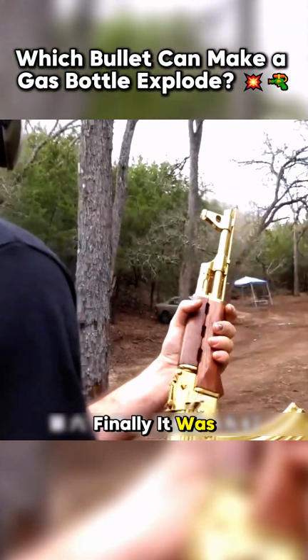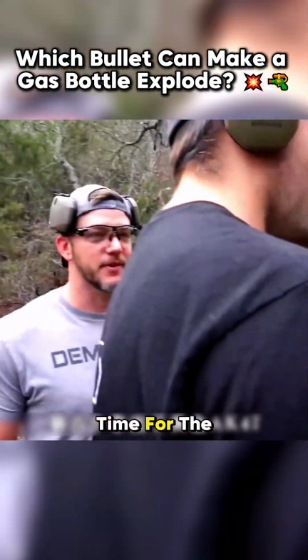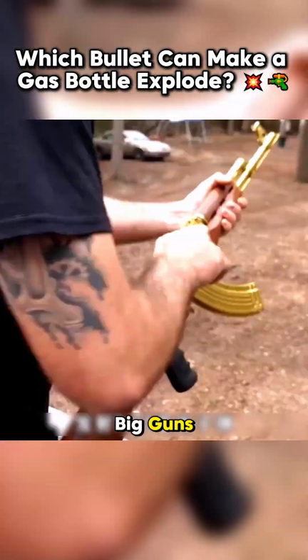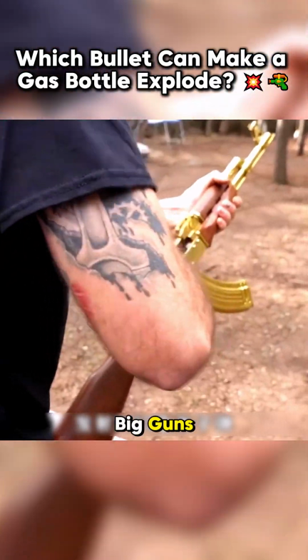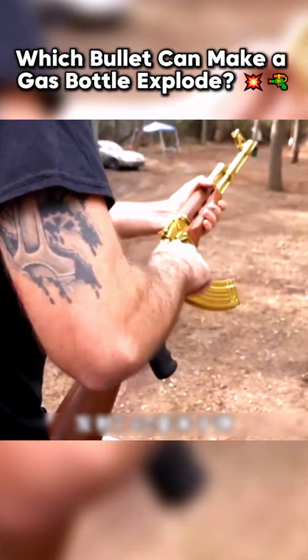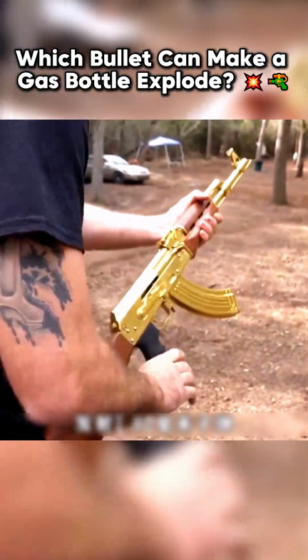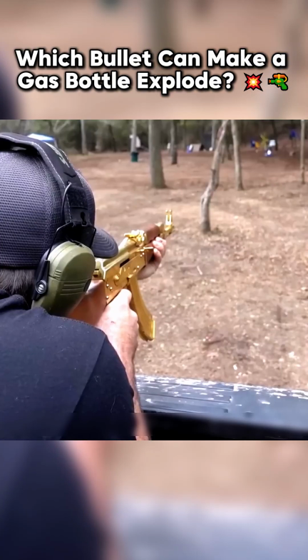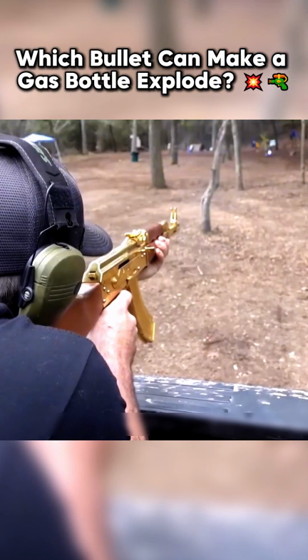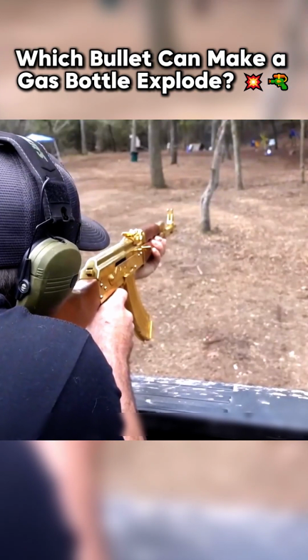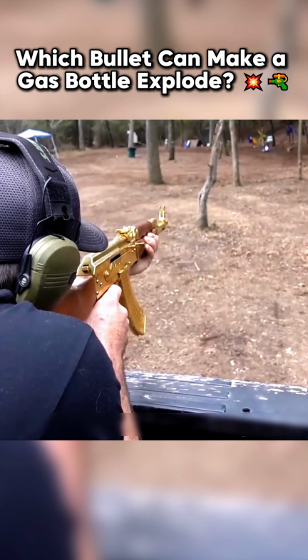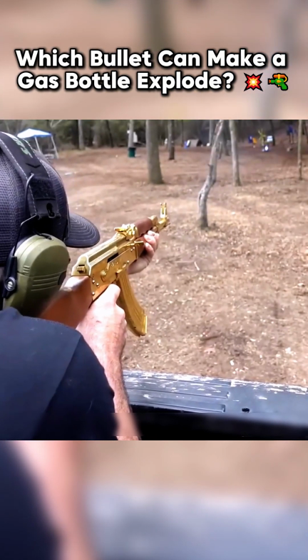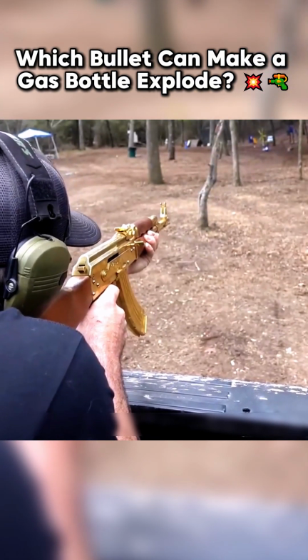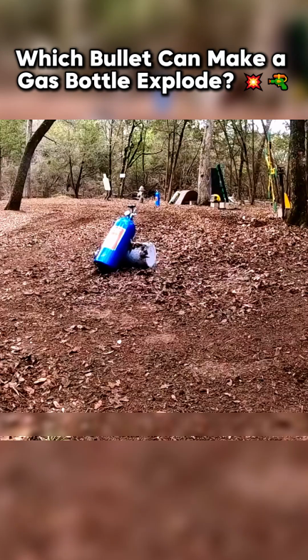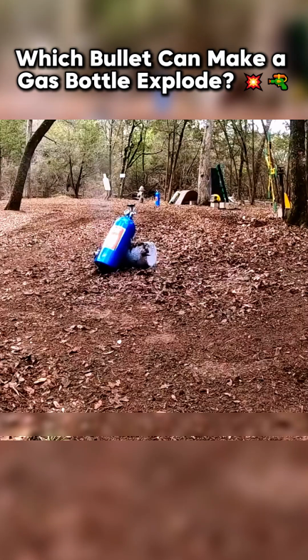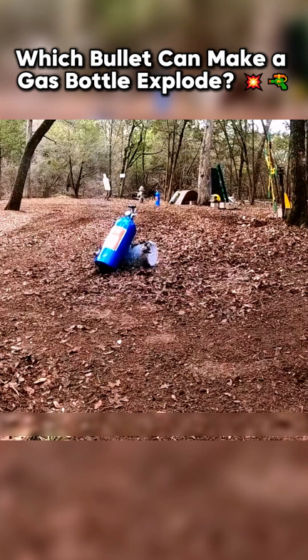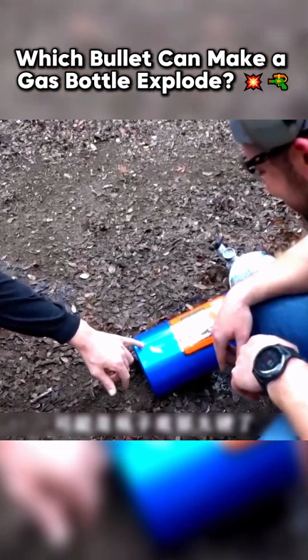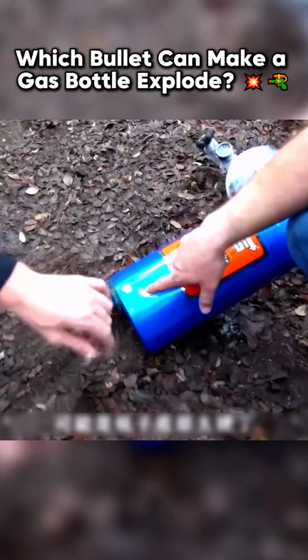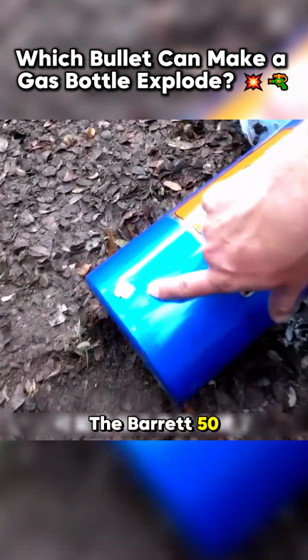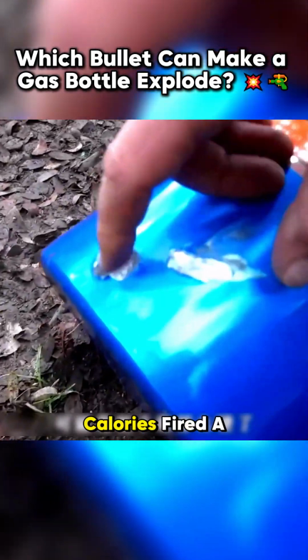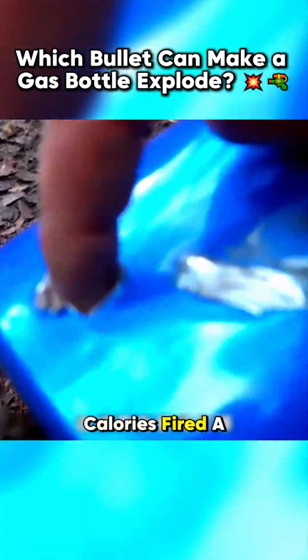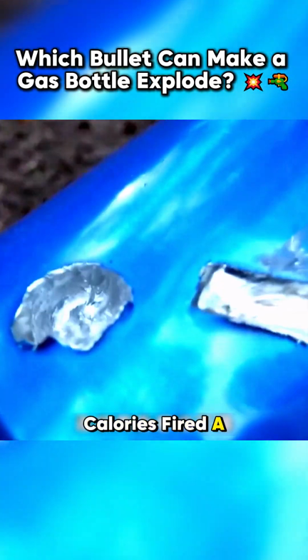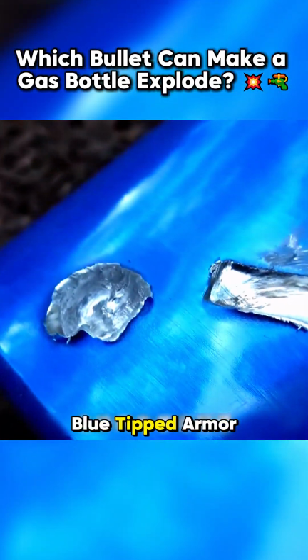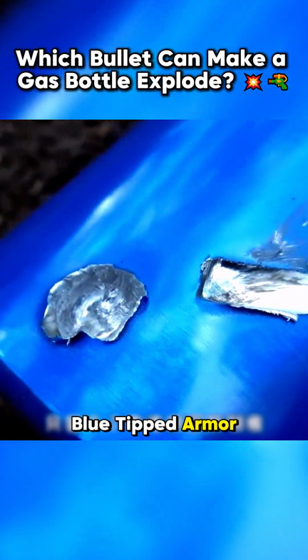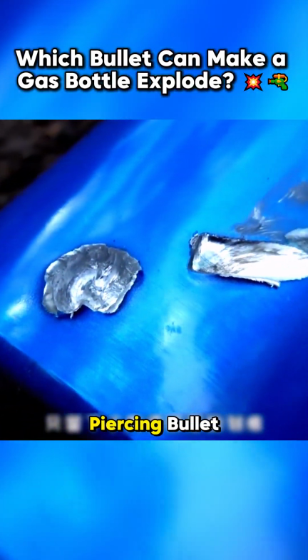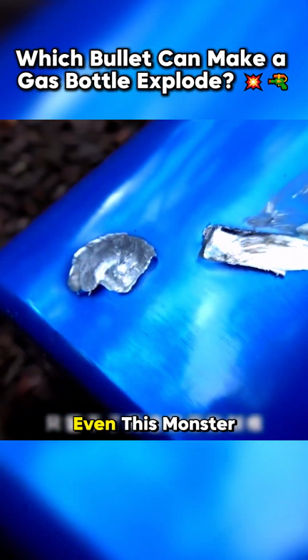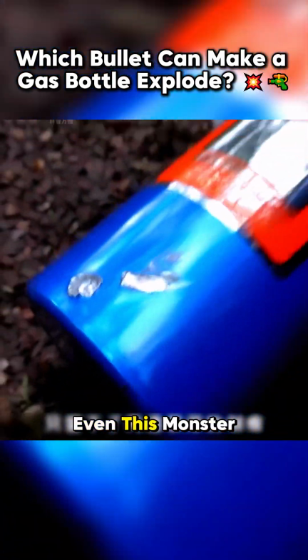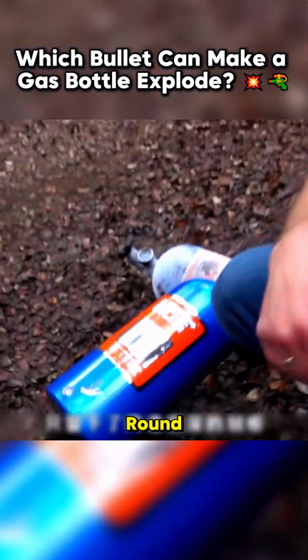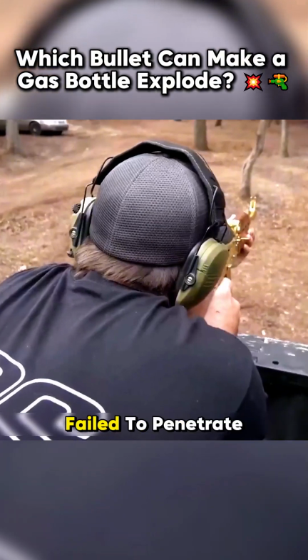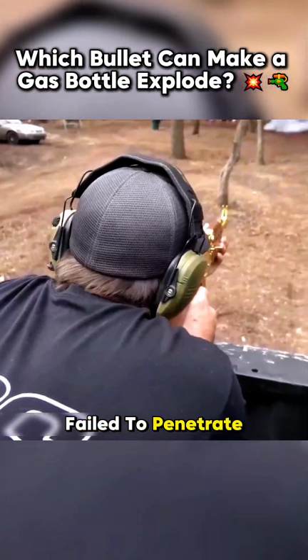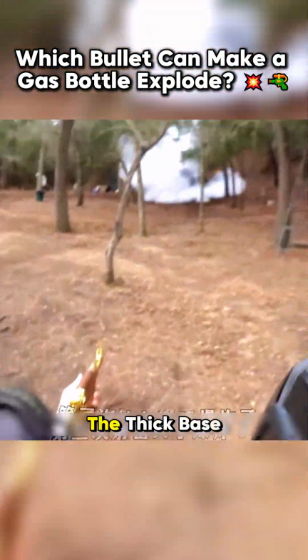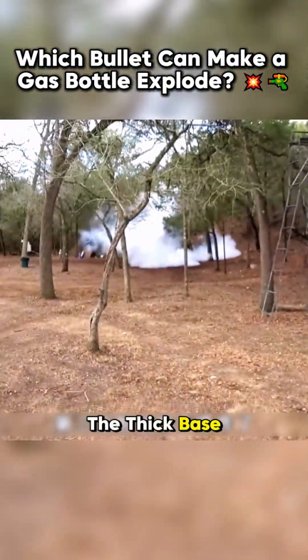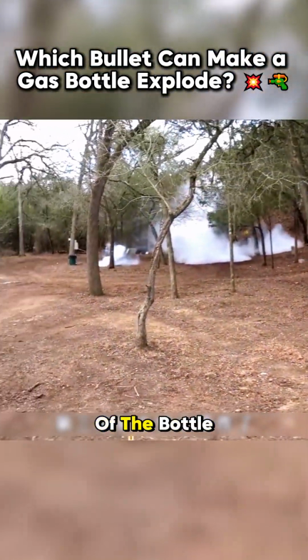Finally, it was time for the big guns. The Barrett .50 caliber fired a blue-tipped armor-piercing bullet. Even this monster round failed to penetrate the thick base of the bottle.